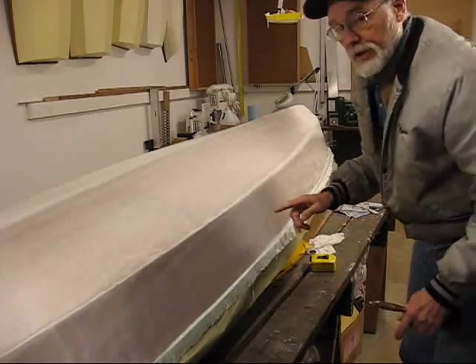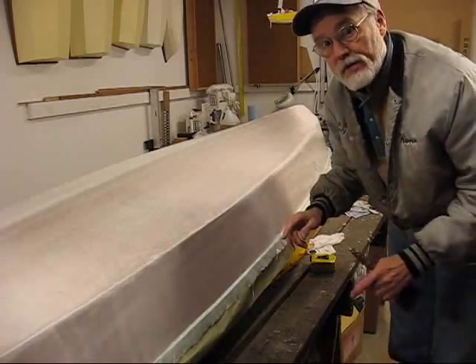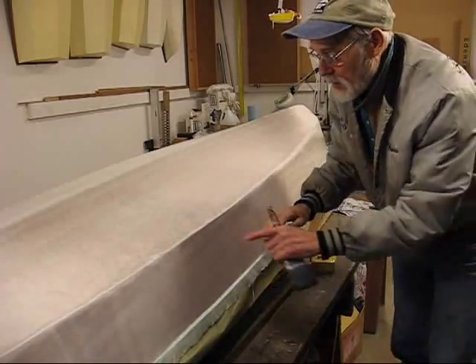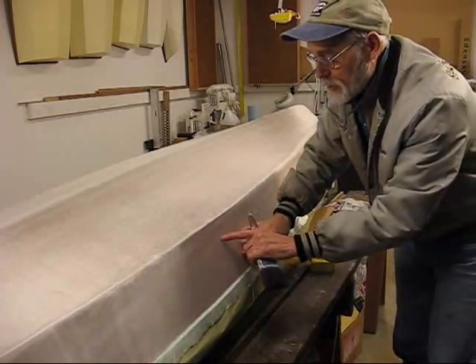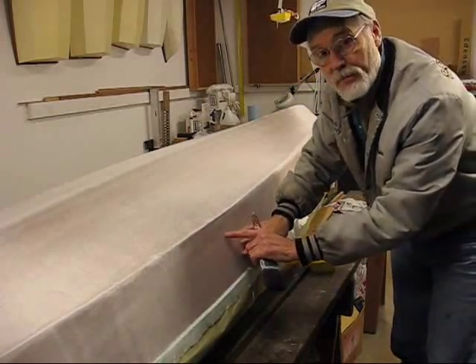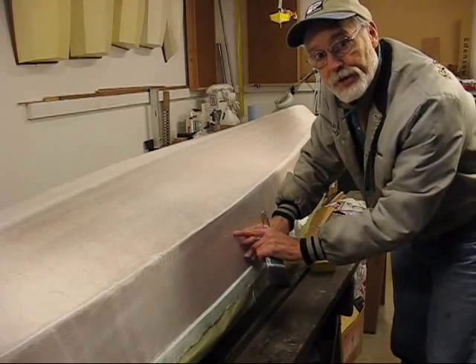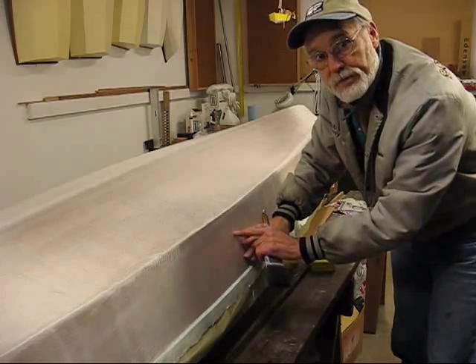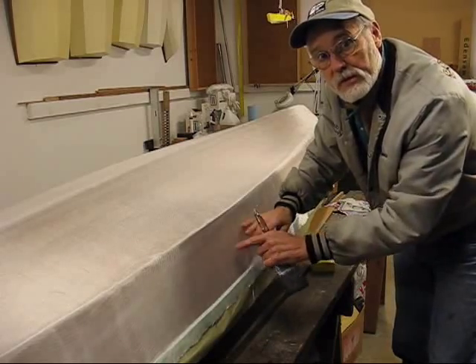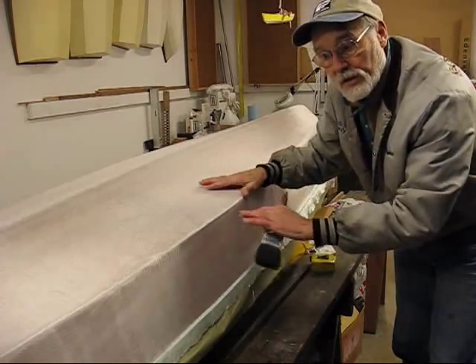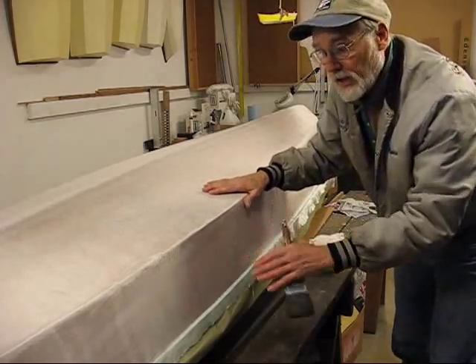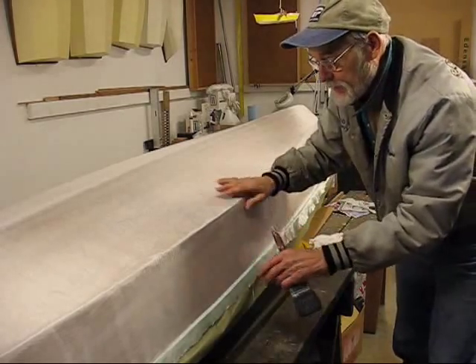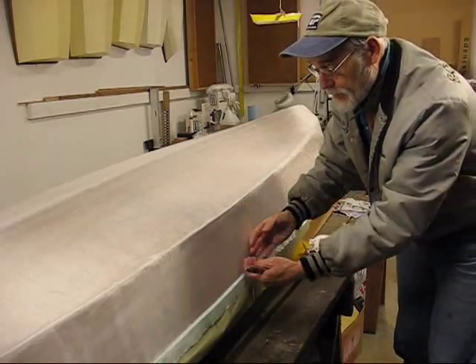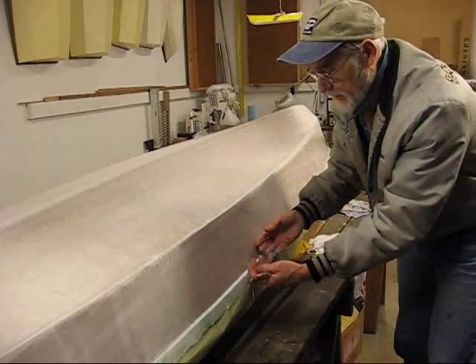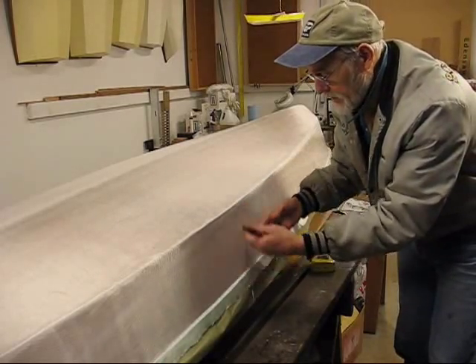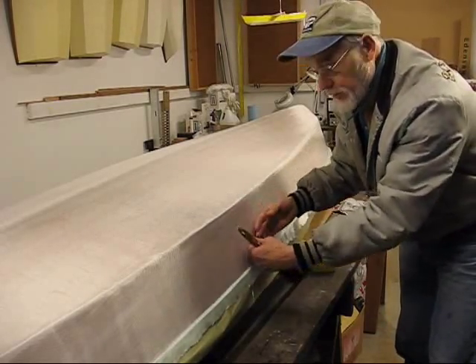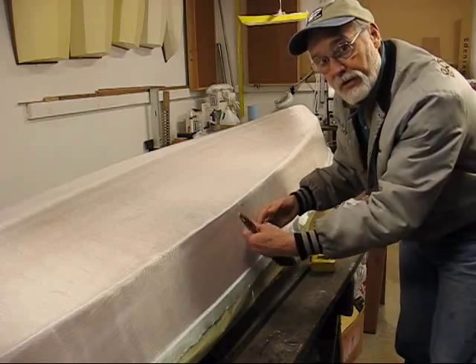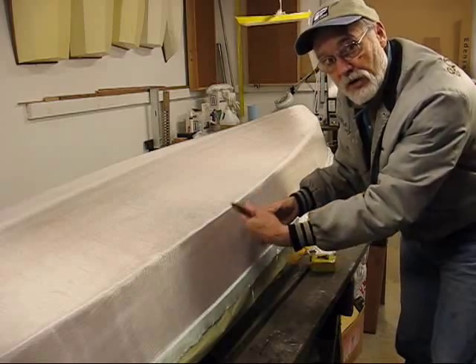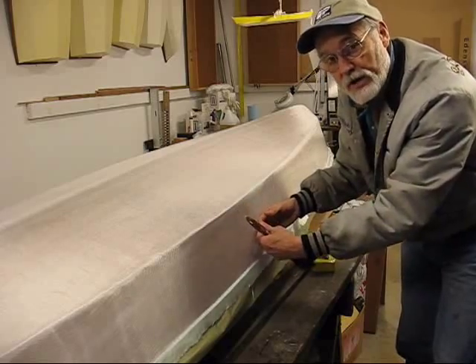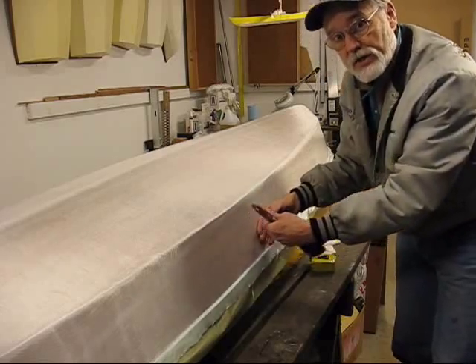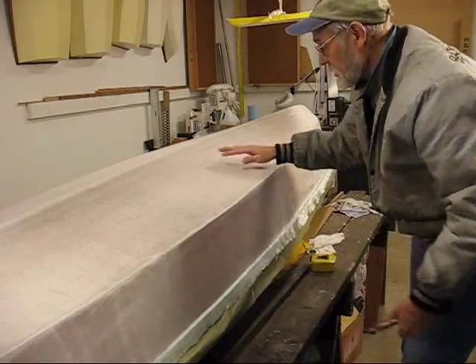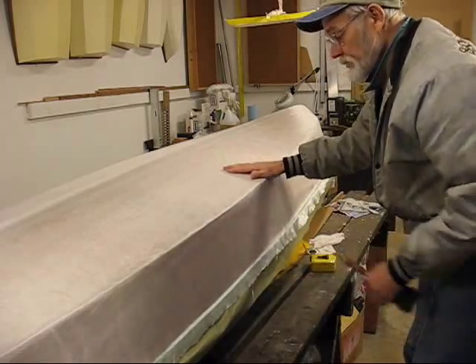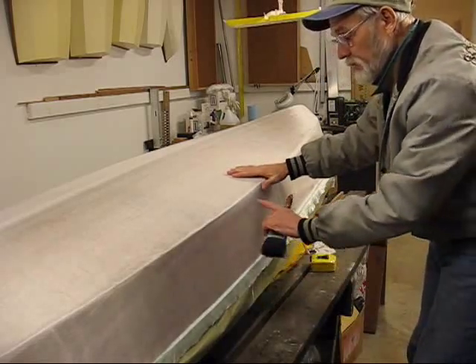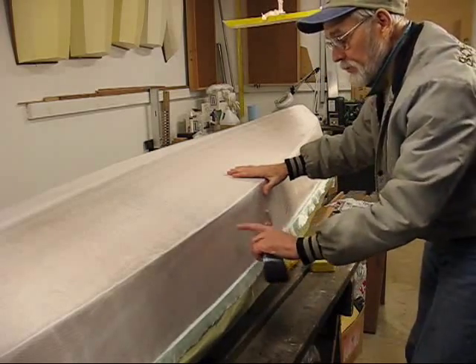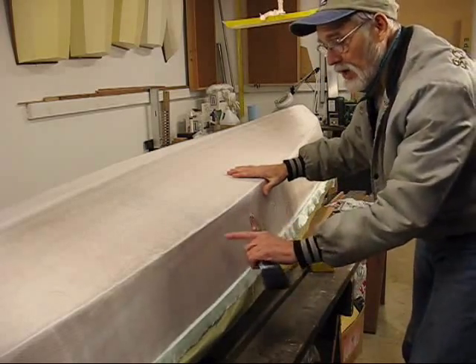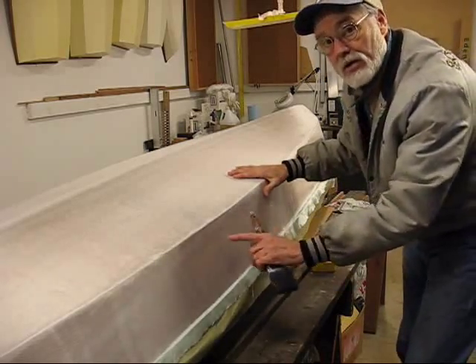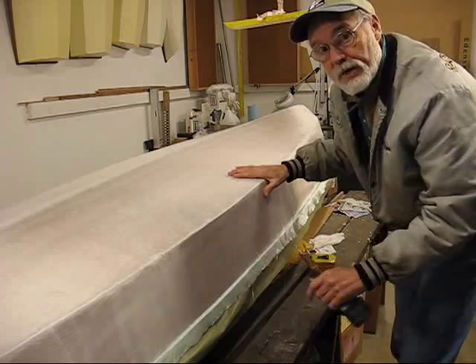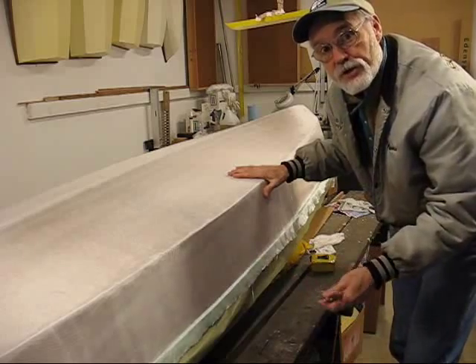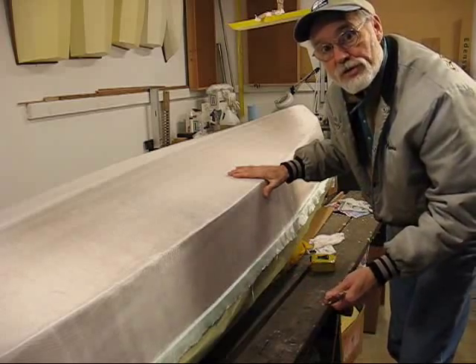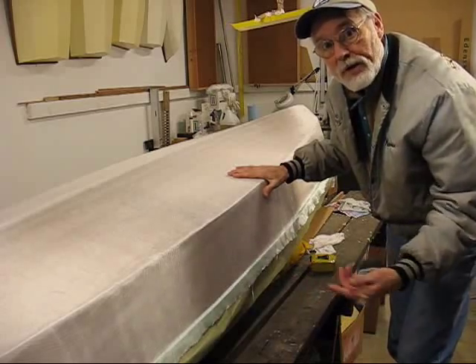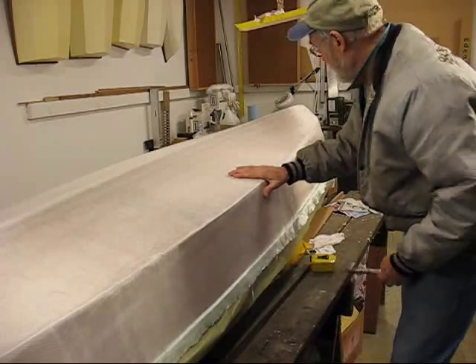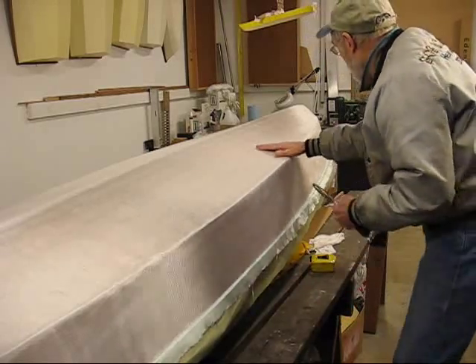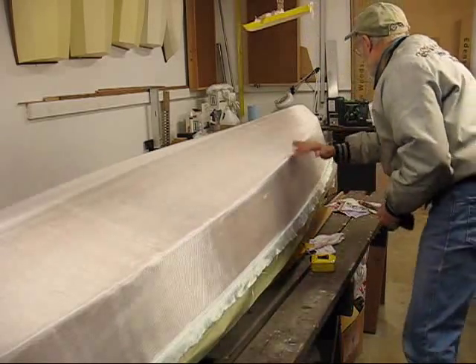You won't have this problem if you just stop about three inches up here. Having to bend down here on the higher sides is creating most of my problem. If you just stop along about three inches over the top, you won't have these problems.